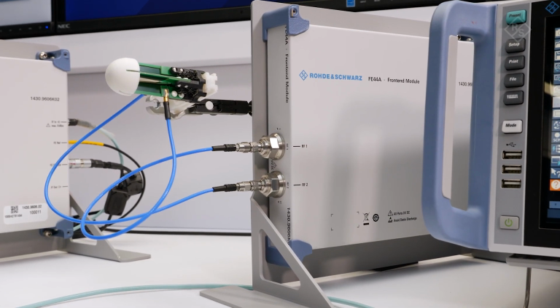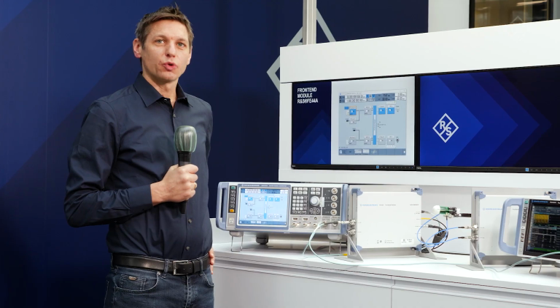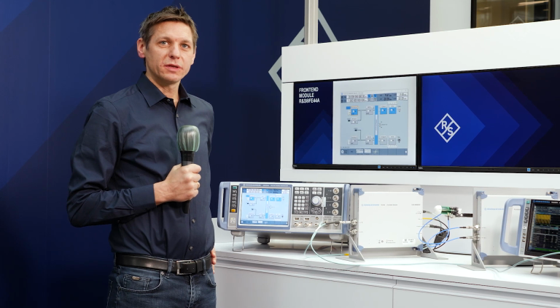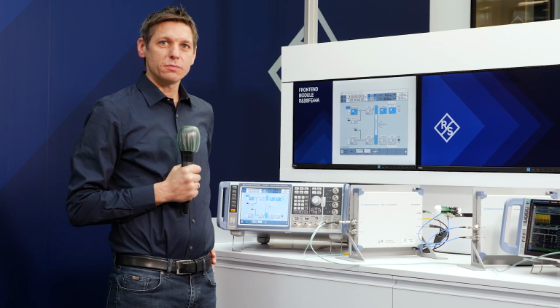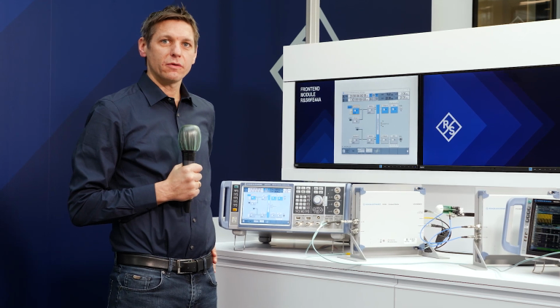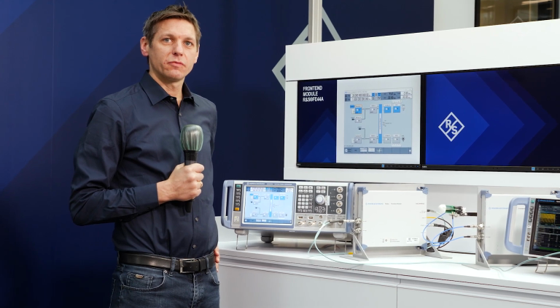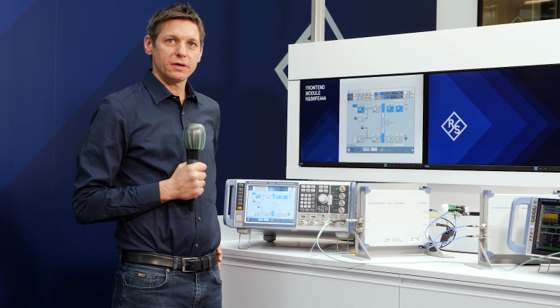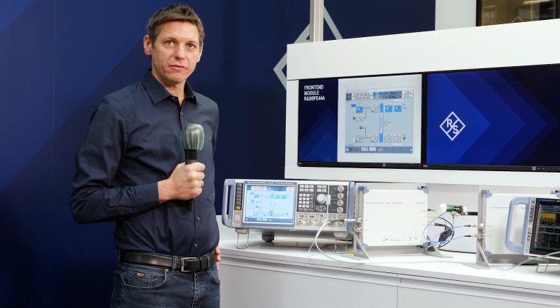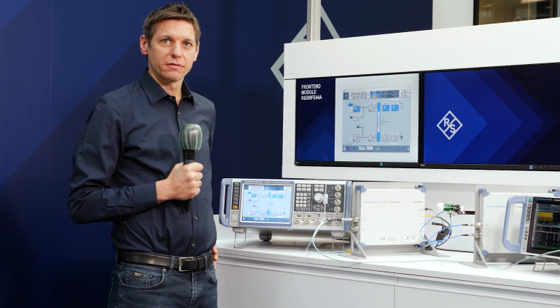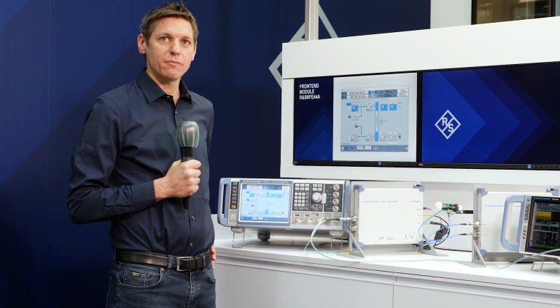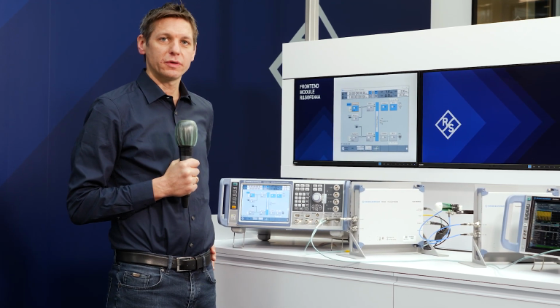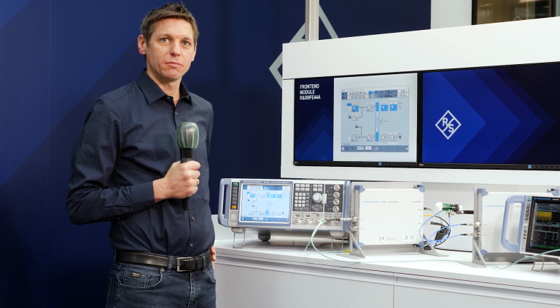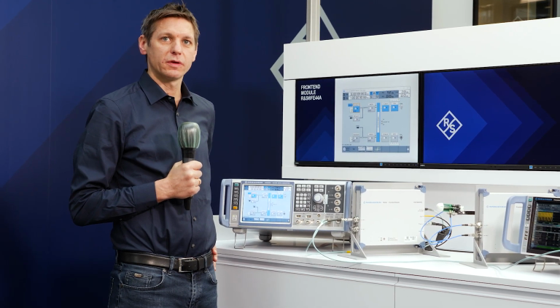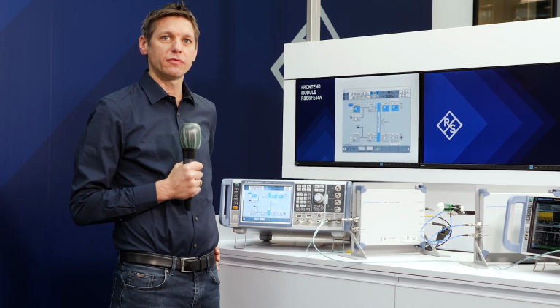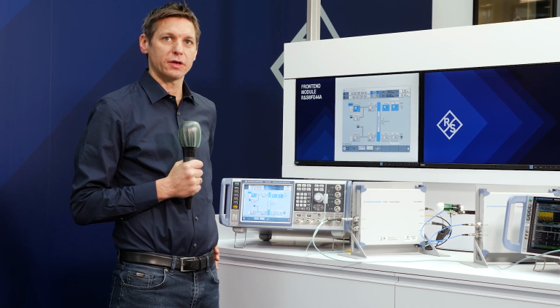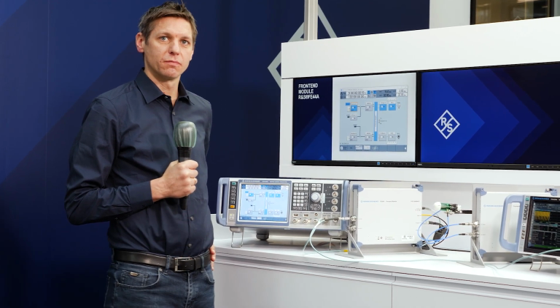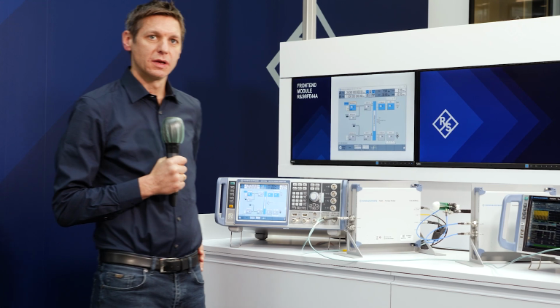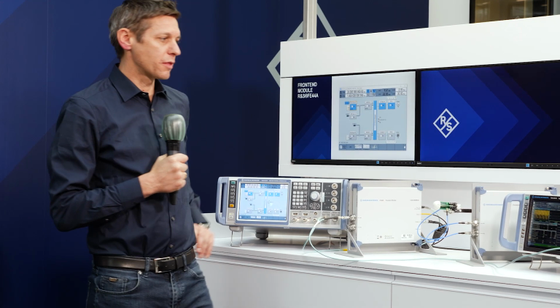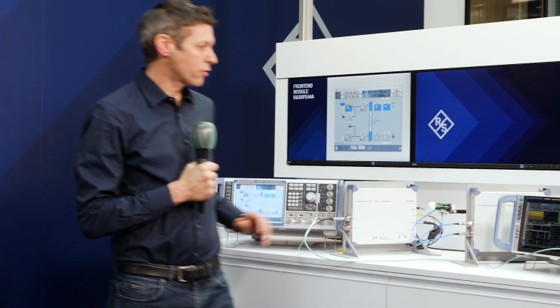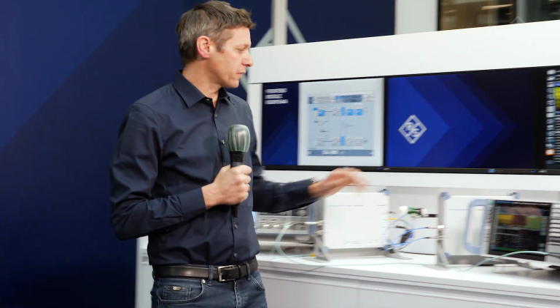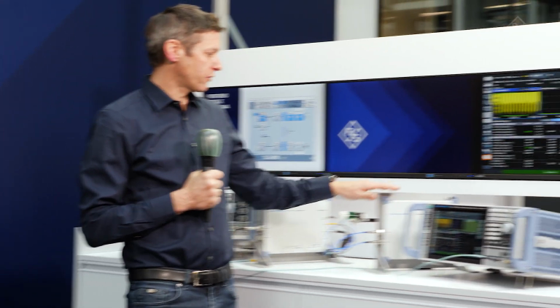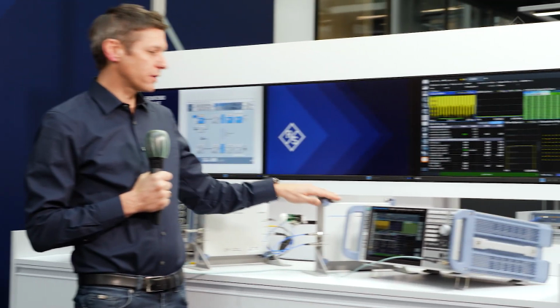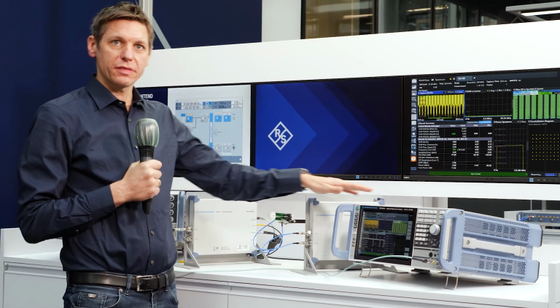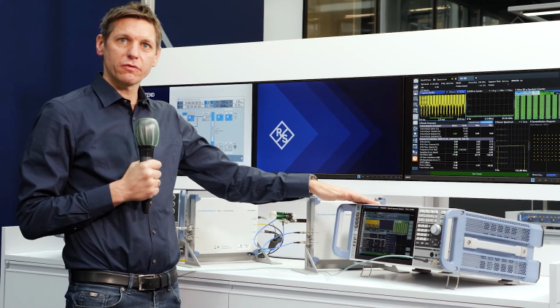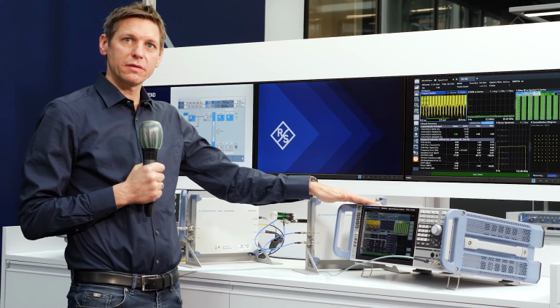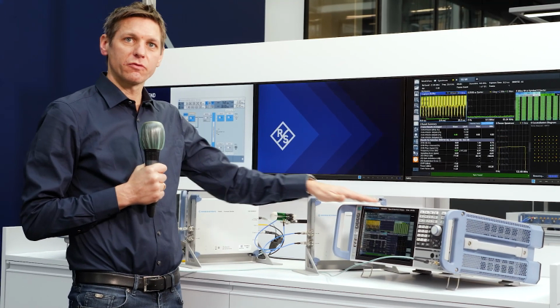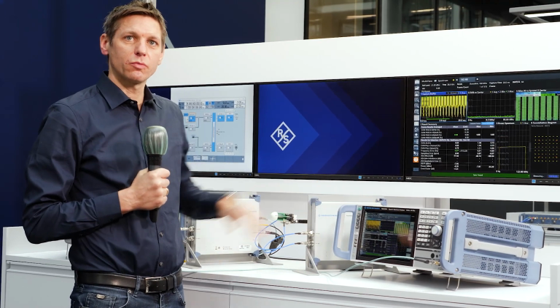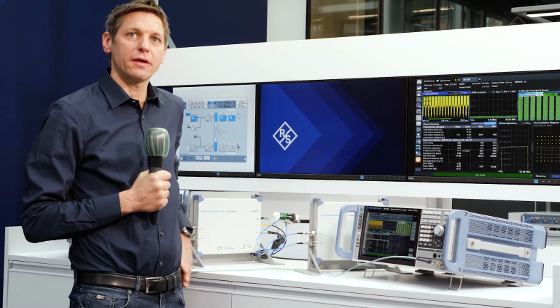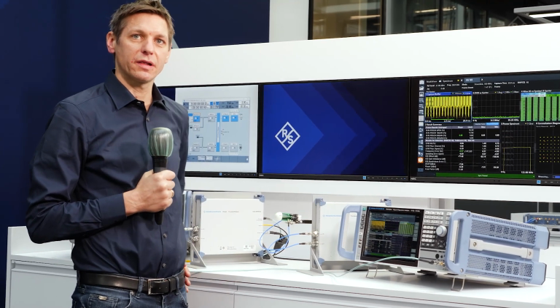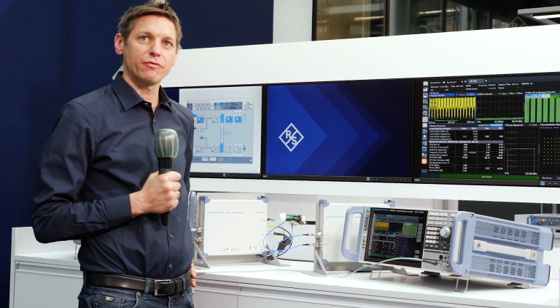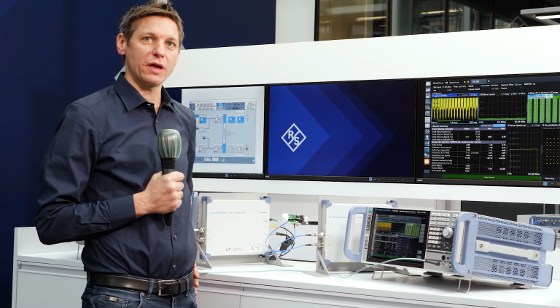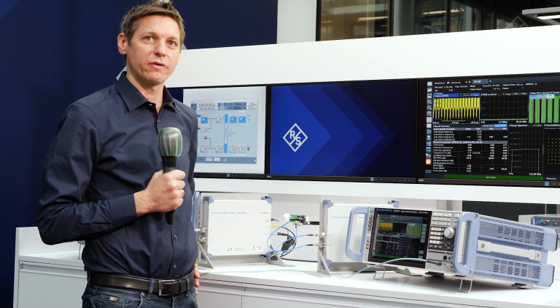For transmitter measurements of a device under test, the same frontend can be used in receive direction. The downconverted IF signals are then transmitted to a spectrum analyzer like the FSVA3000.